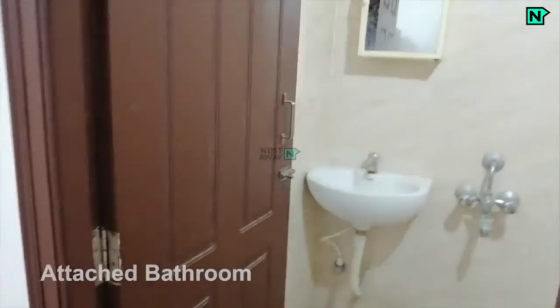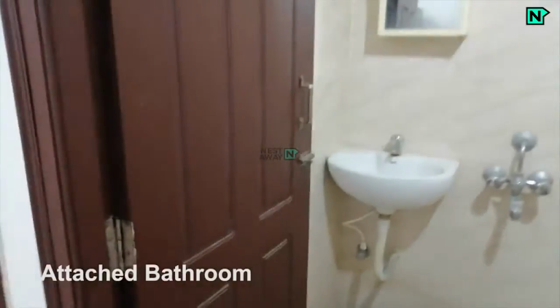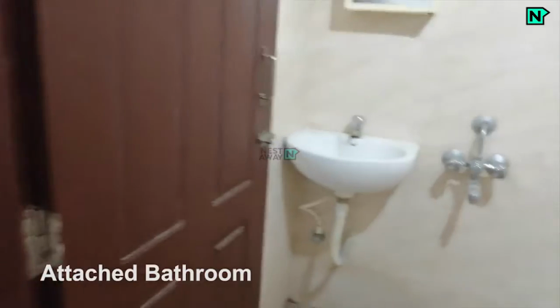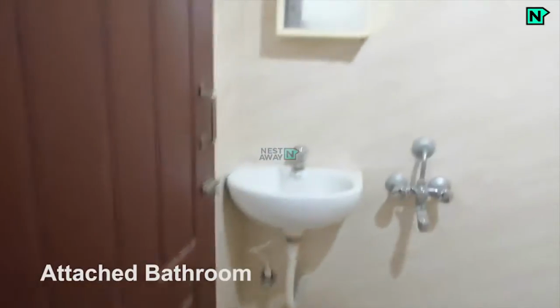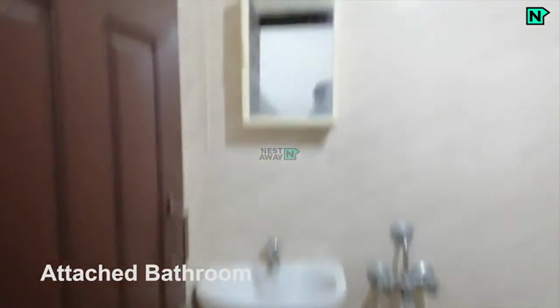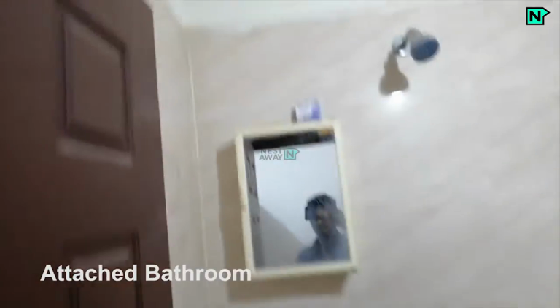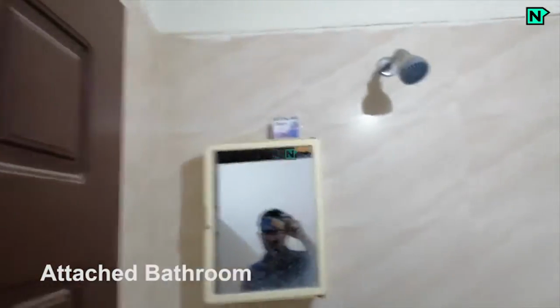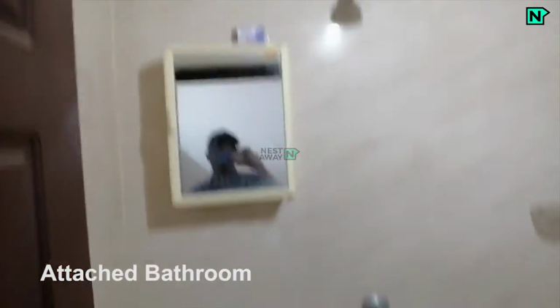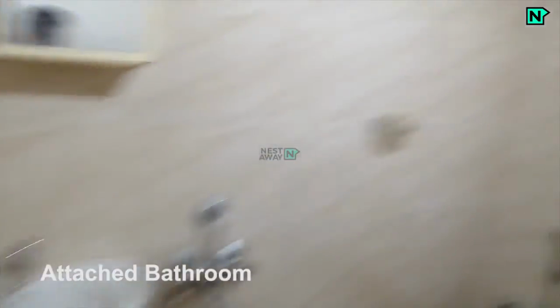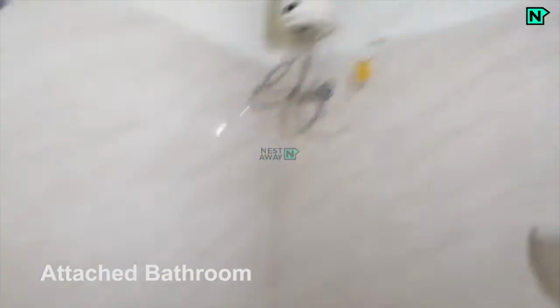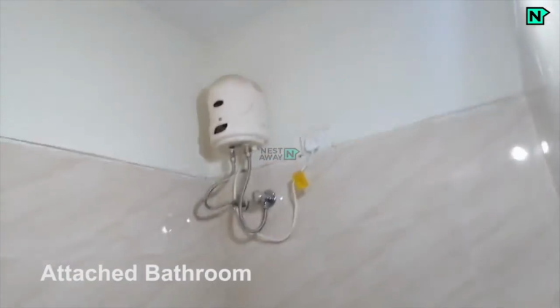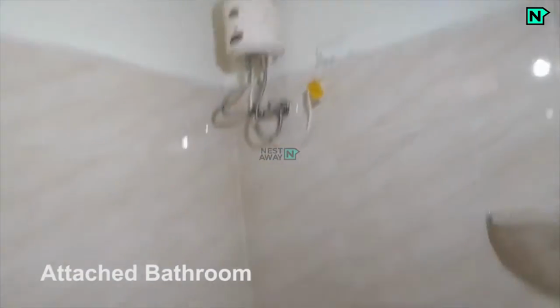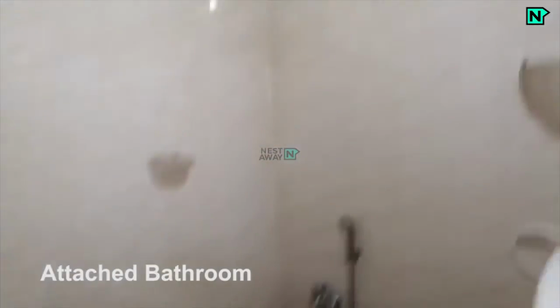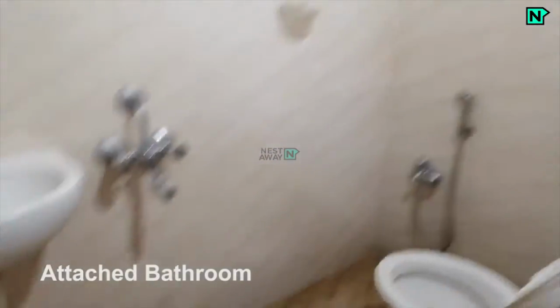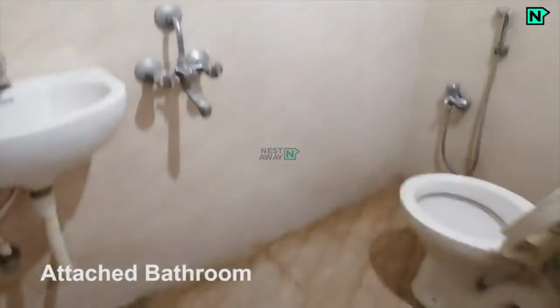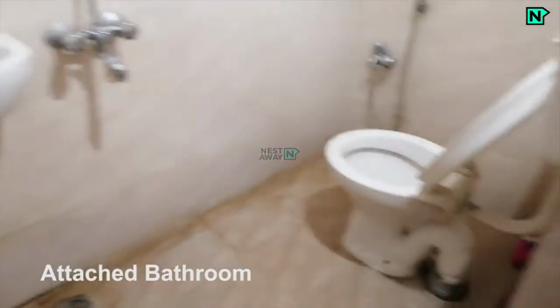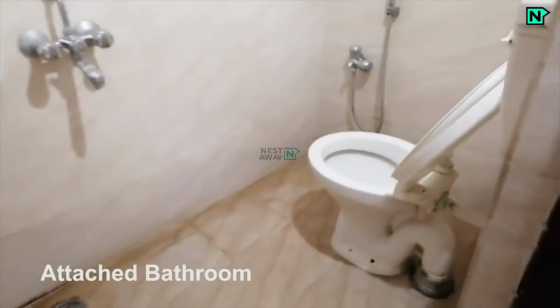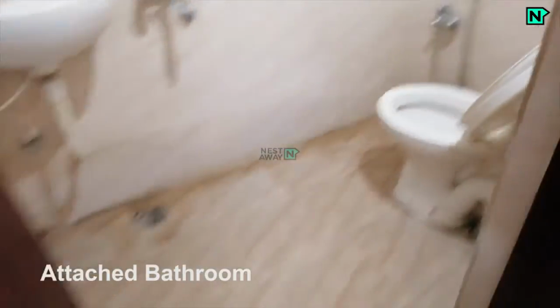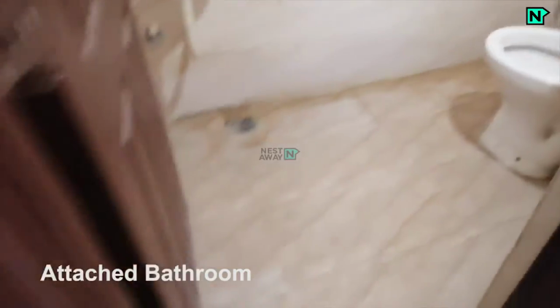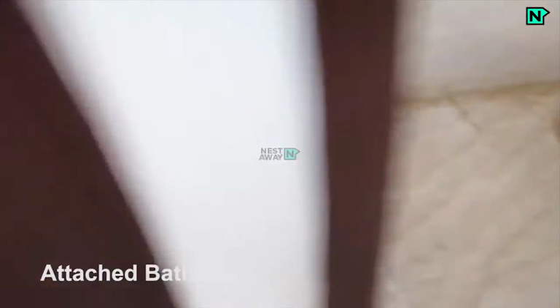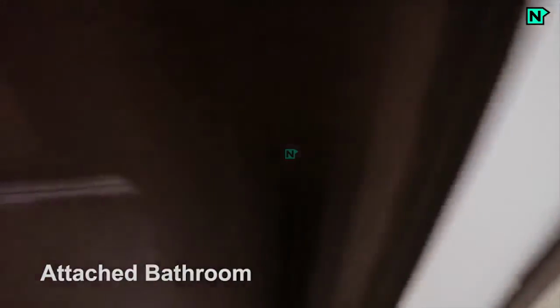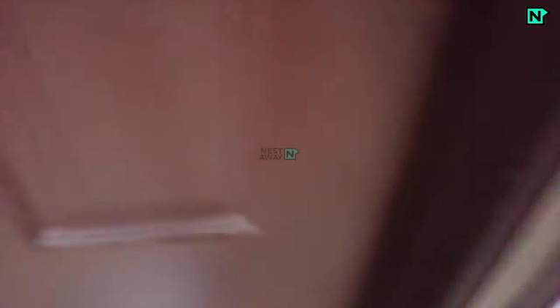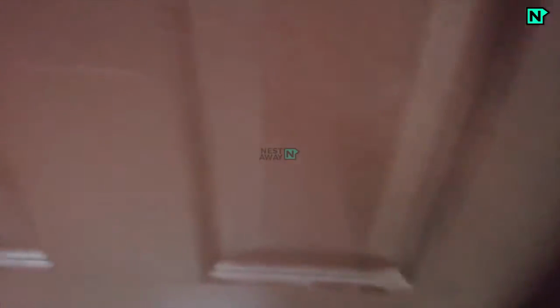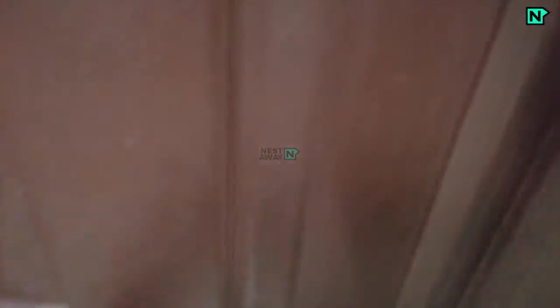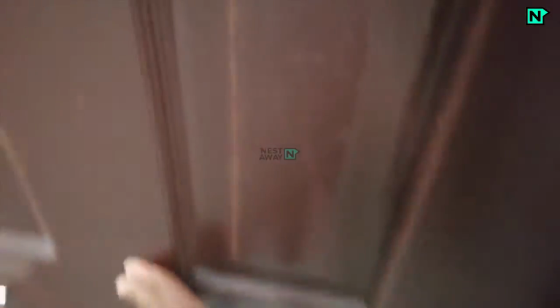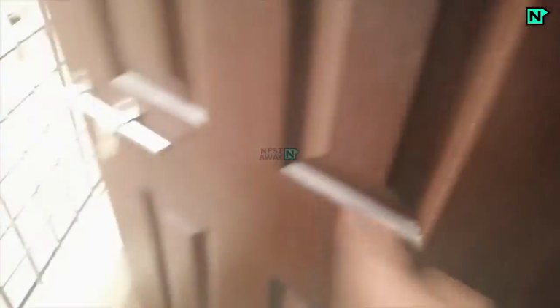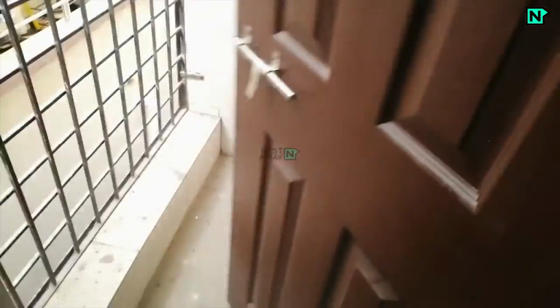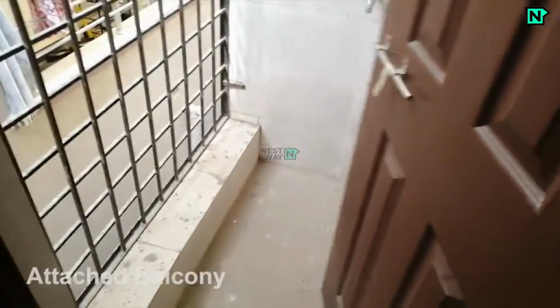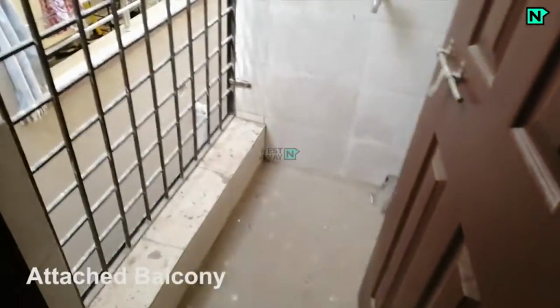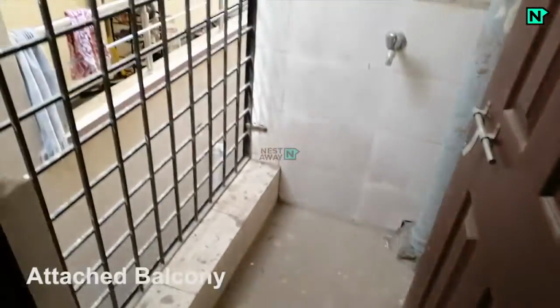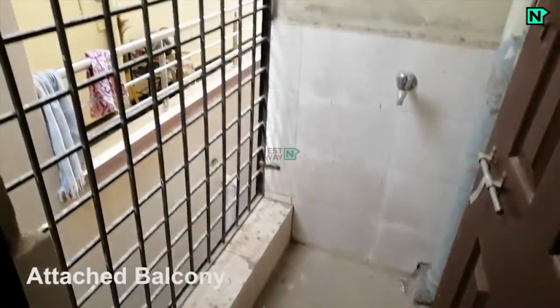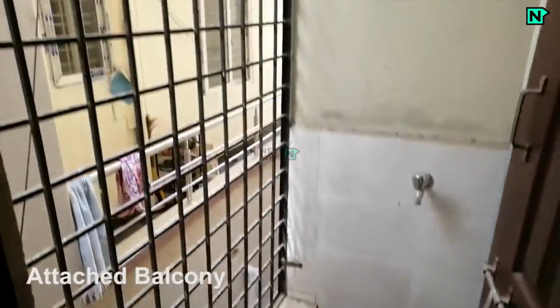This is the attached bathroom with a western toilet, shower, and heater available. This is the attached balcony.